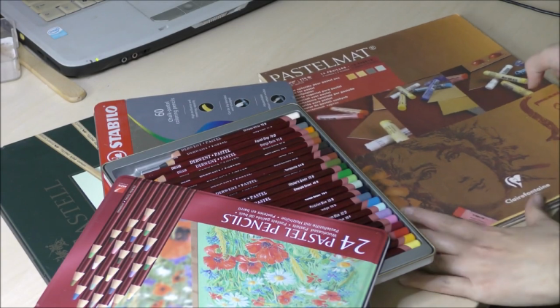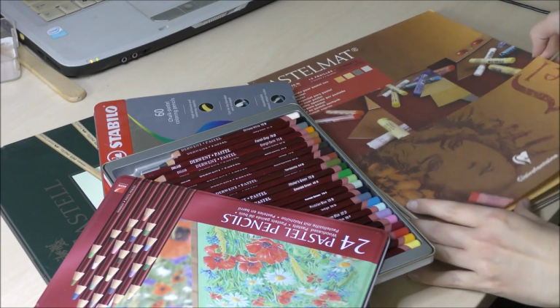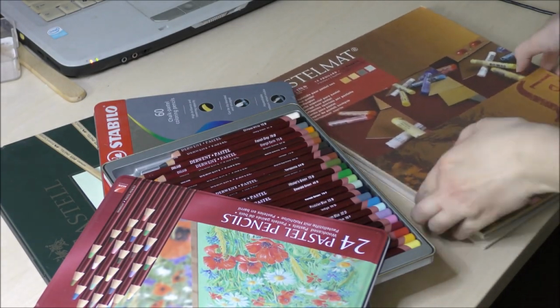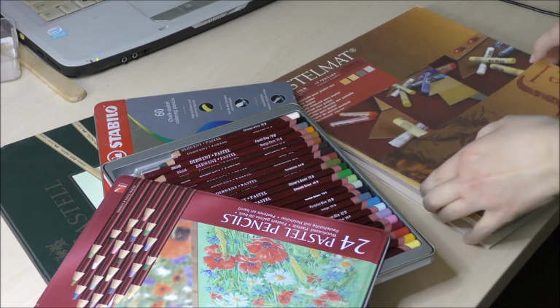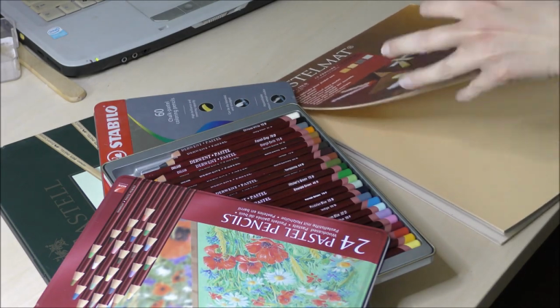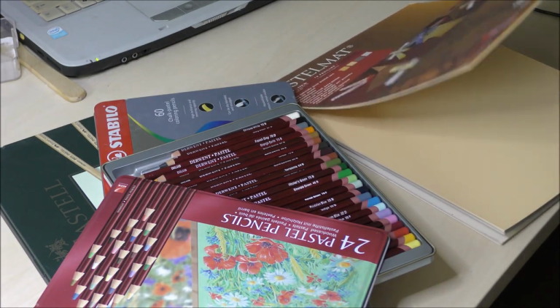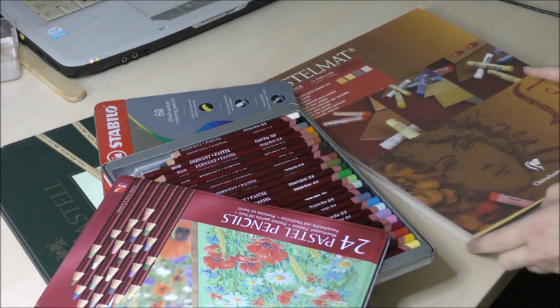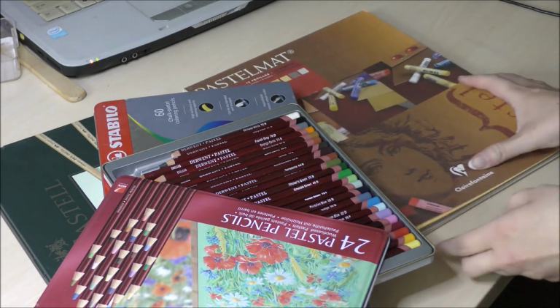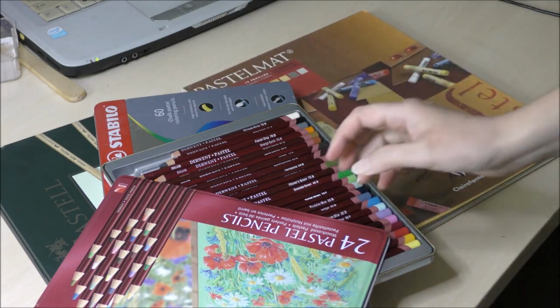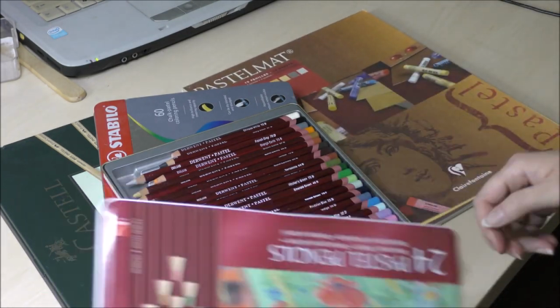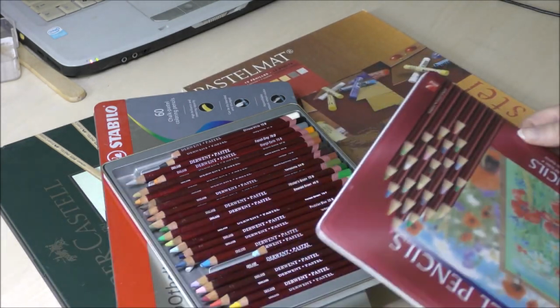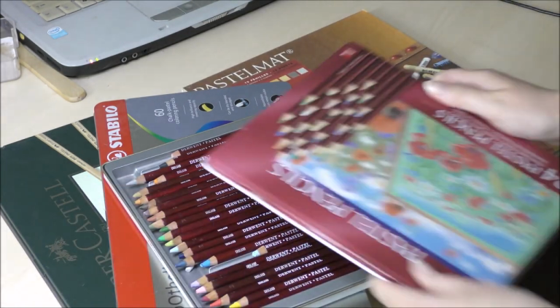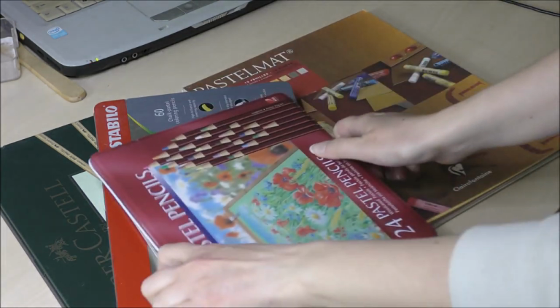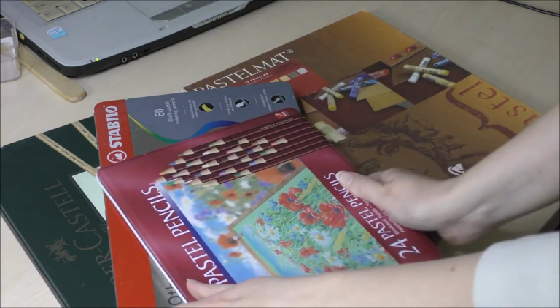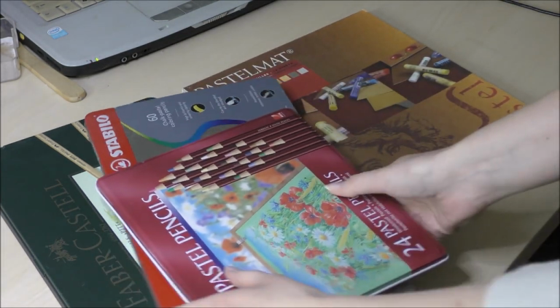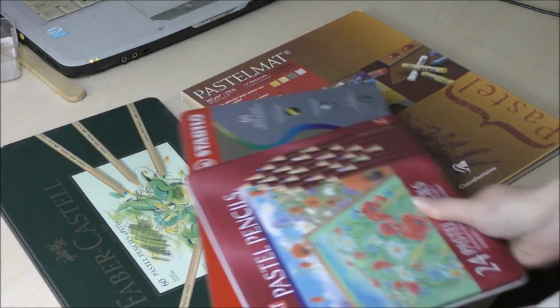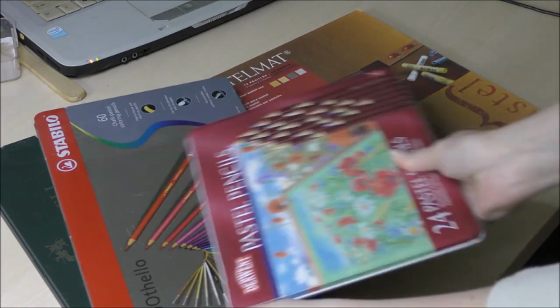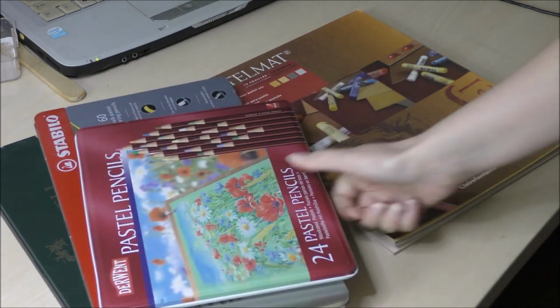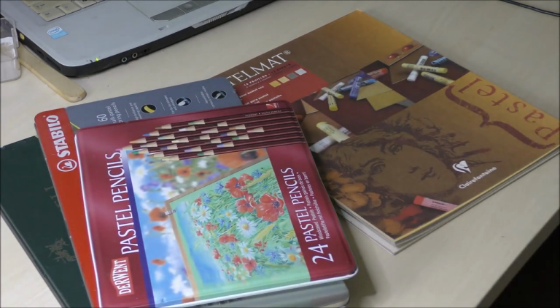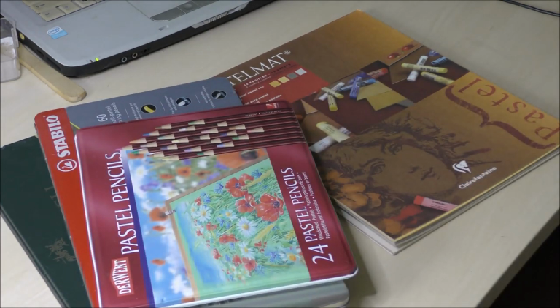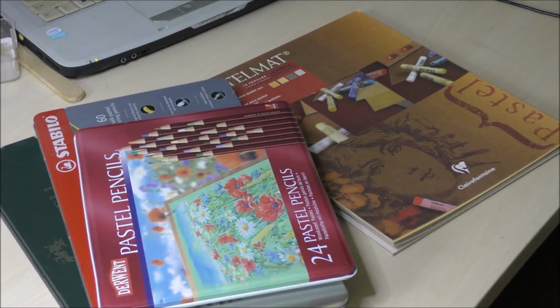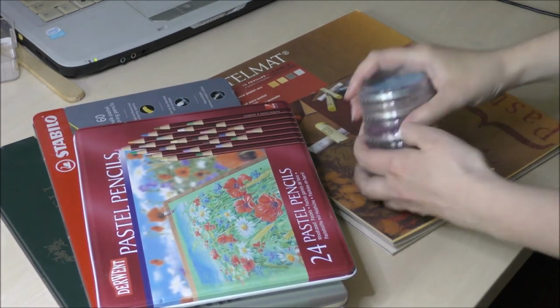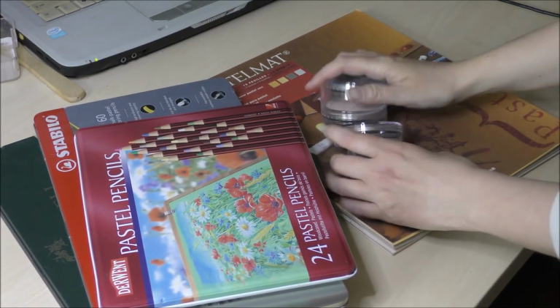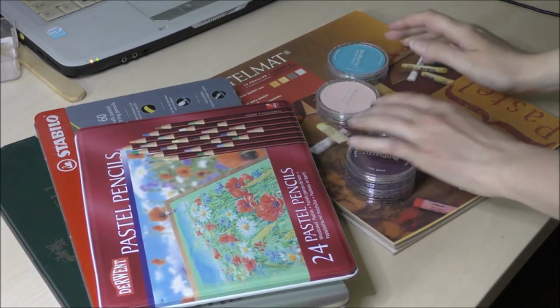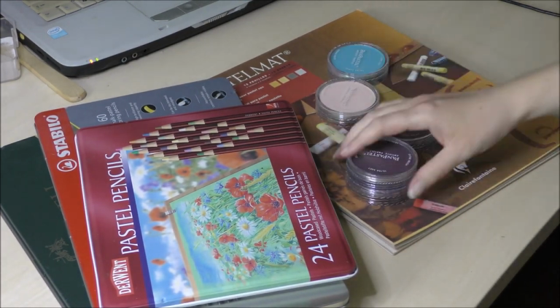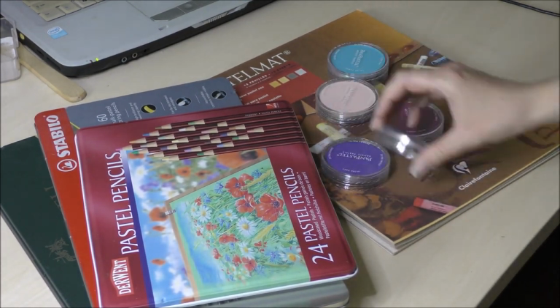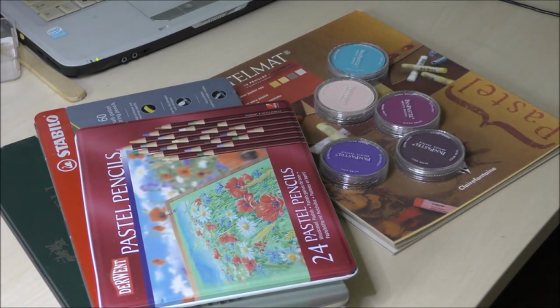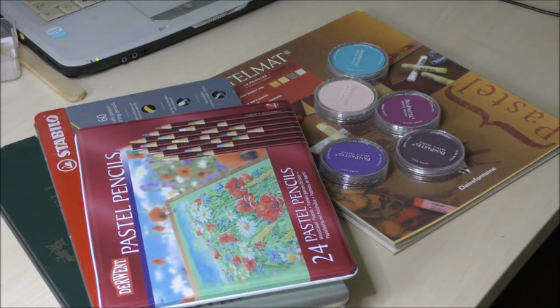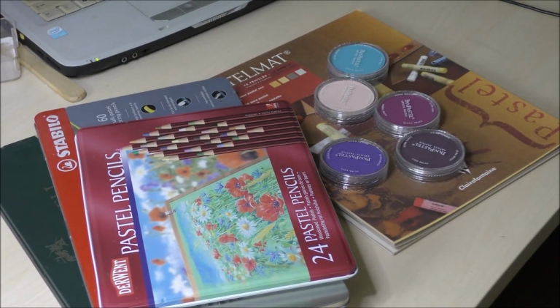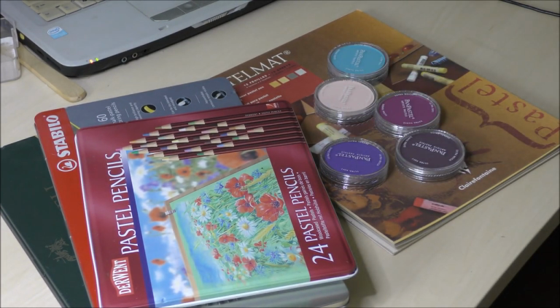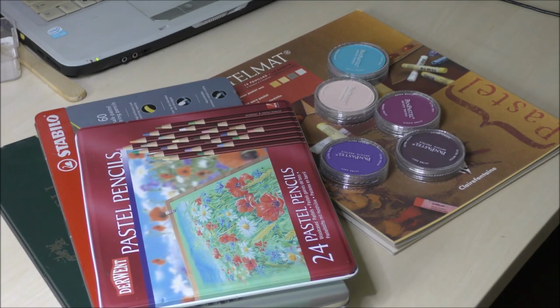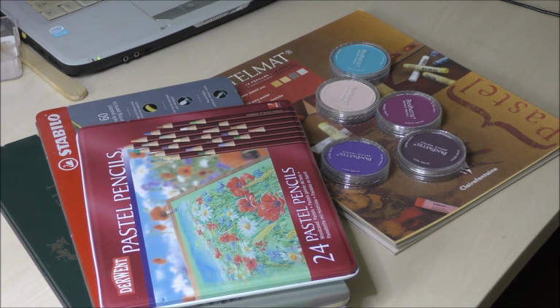These are the materials I will be working with in today's video. For paper I will be using a 9.5 by 12 inch sheet of pastel mat, and a bunch of pastel pencils from various brands and pan pastel pens.